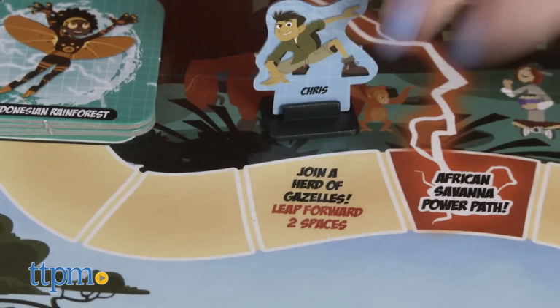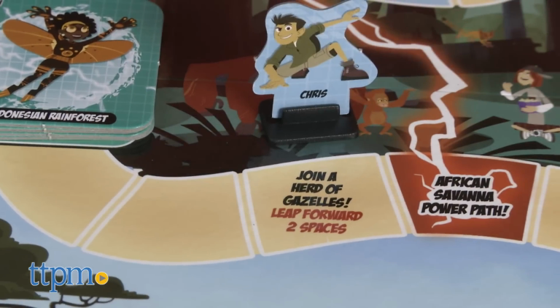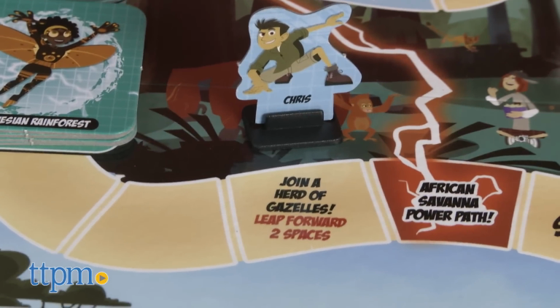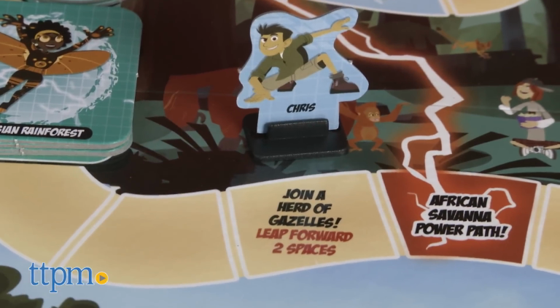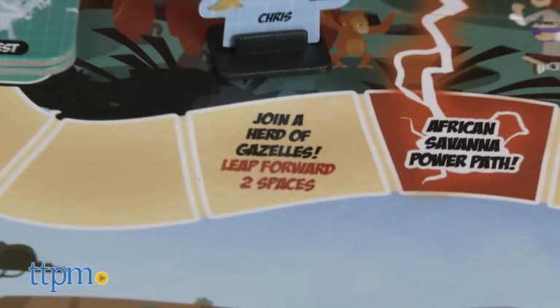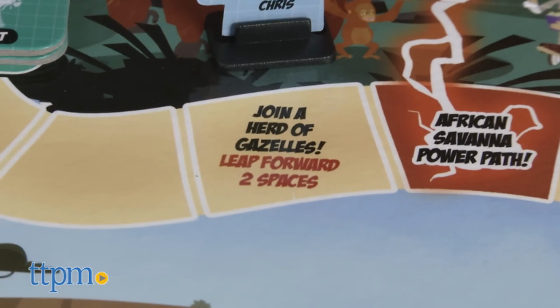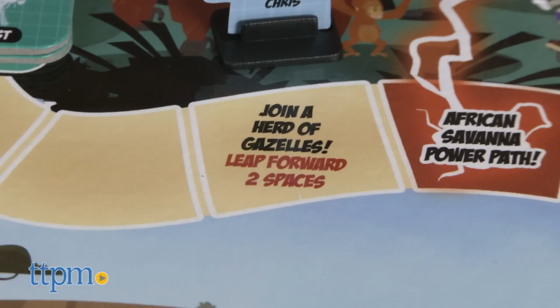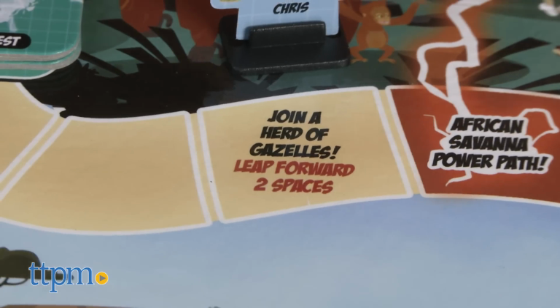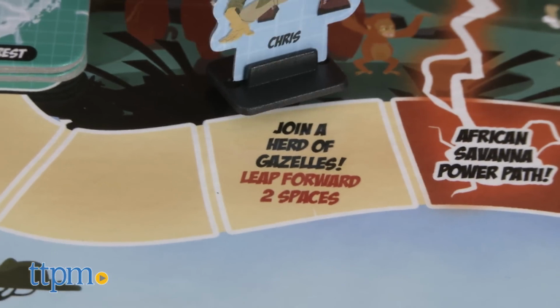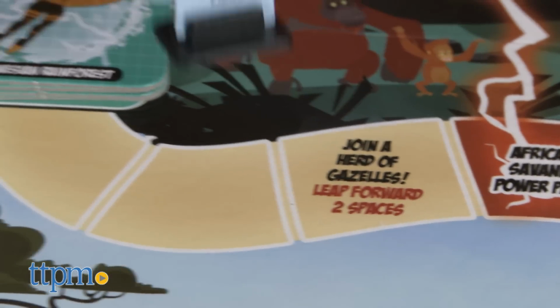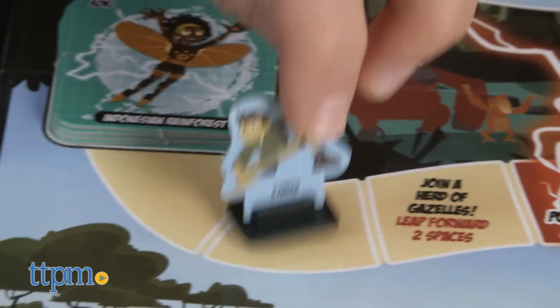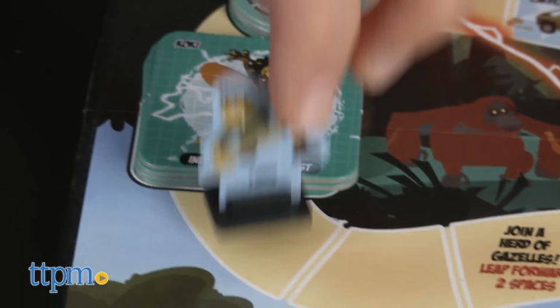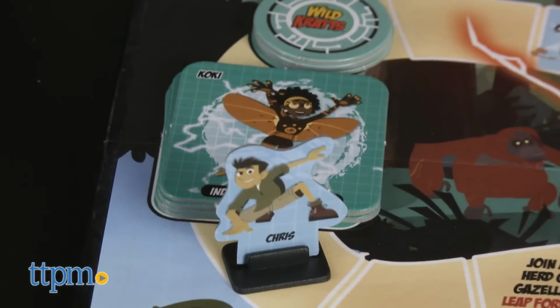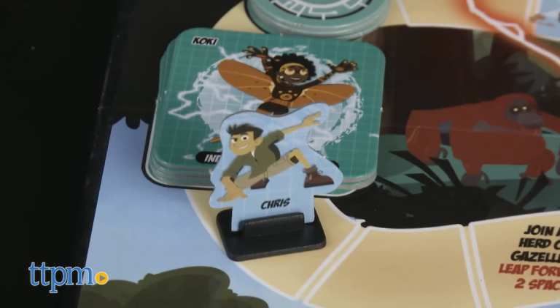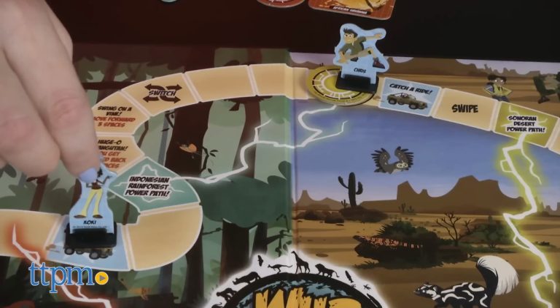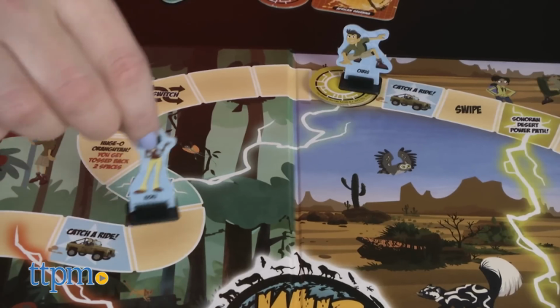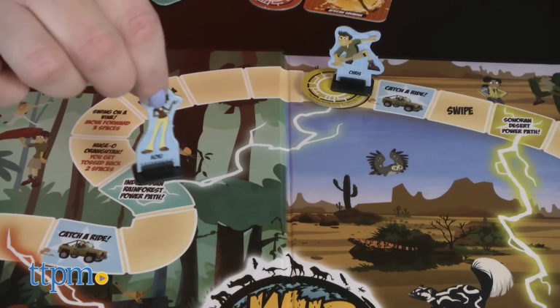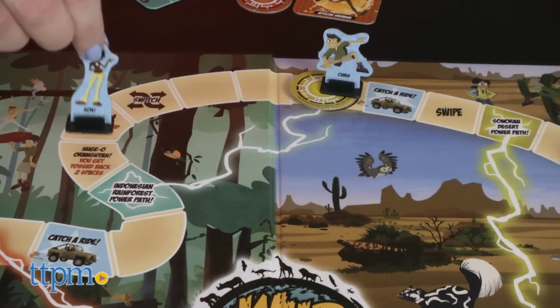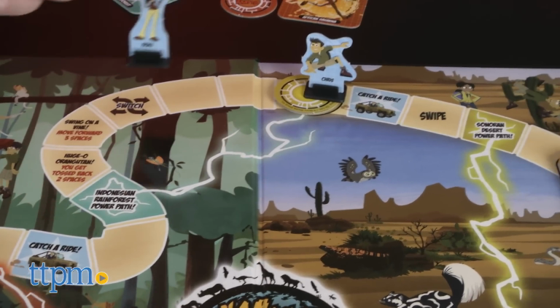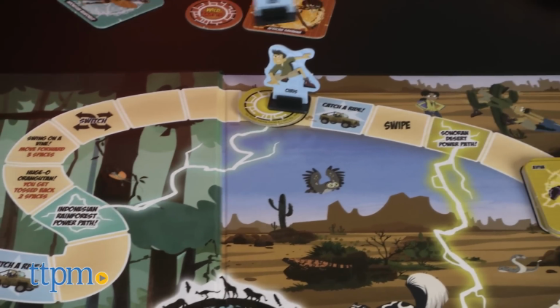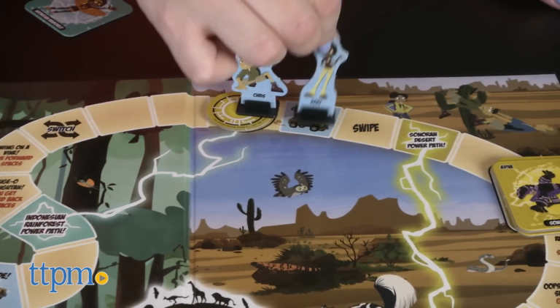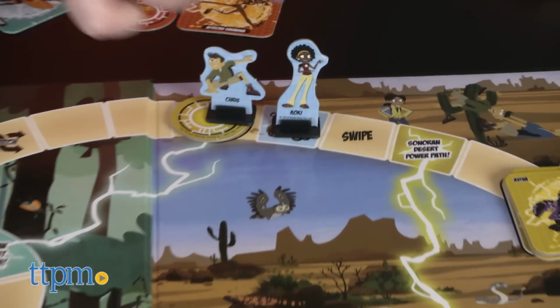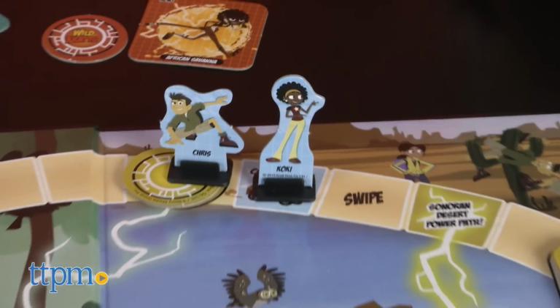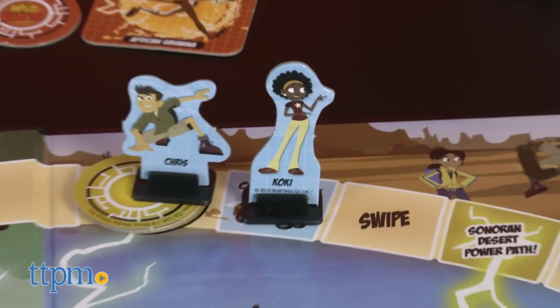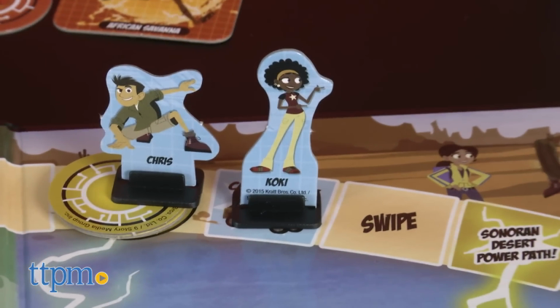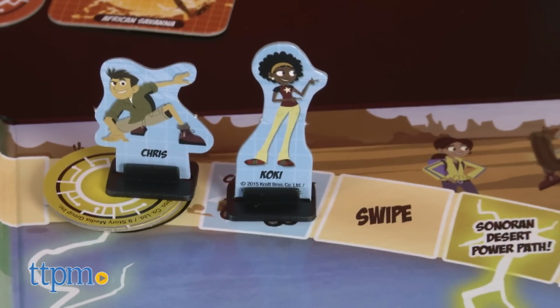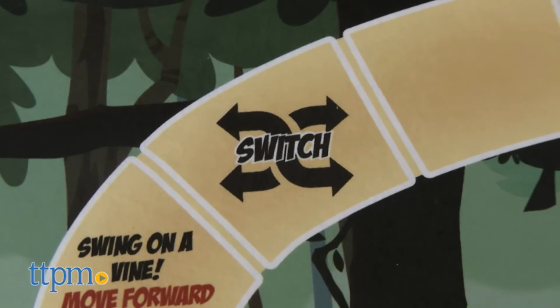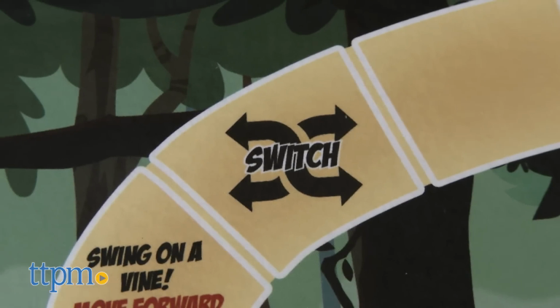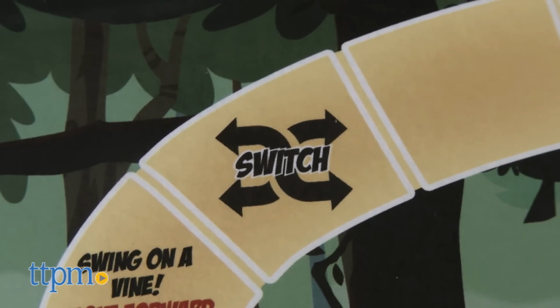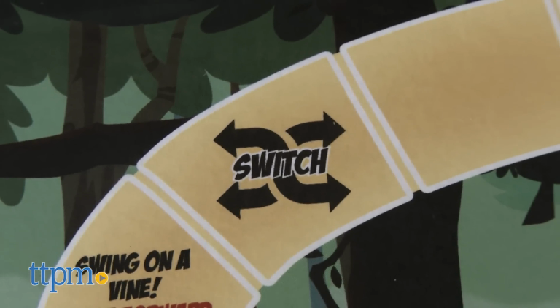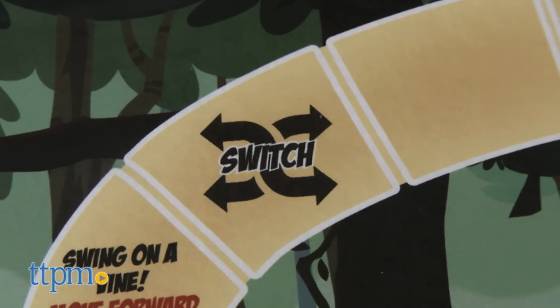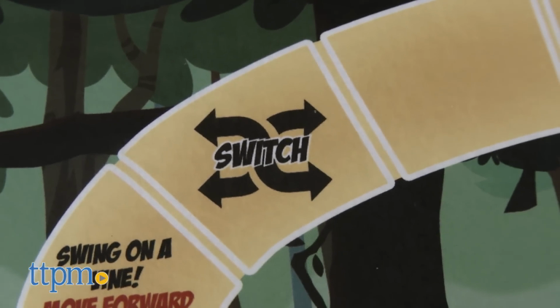Other spaces include Move Back and Move Forward spaces that instruct you to do one or the other if you land on them. Catch a Ride spaces that allow you to move to another Catch a Ride space, and Switch spaces that allow you to switch locations with another player.